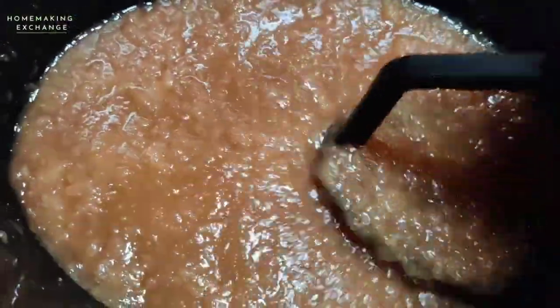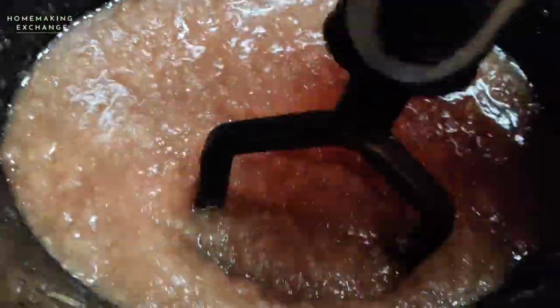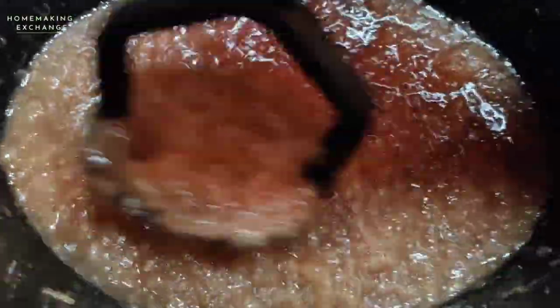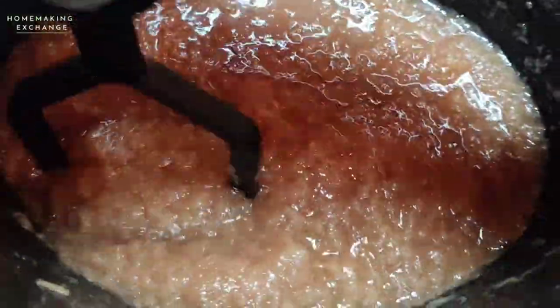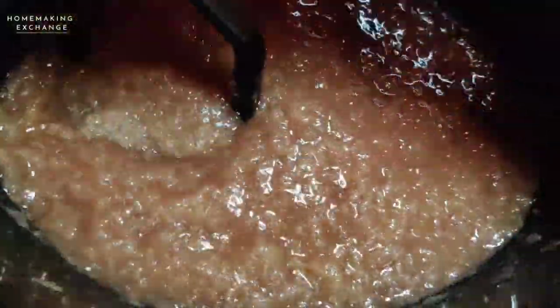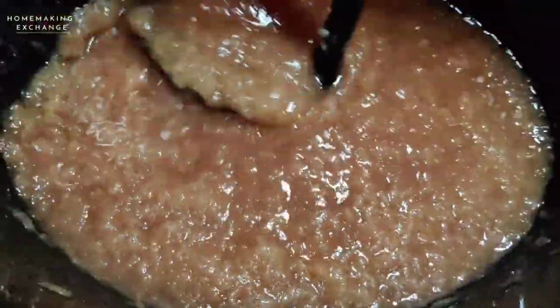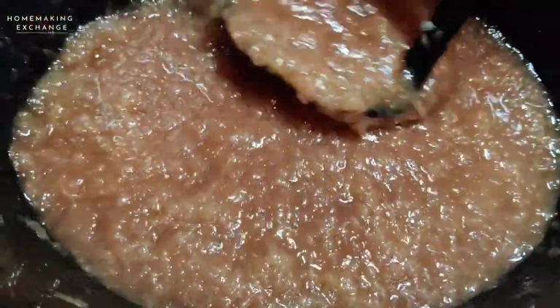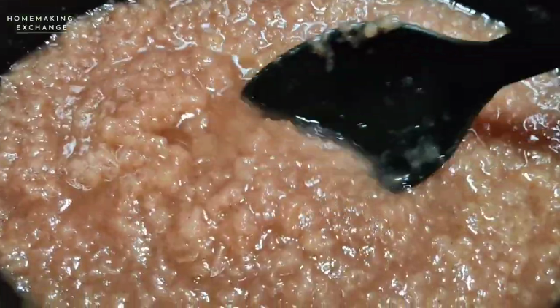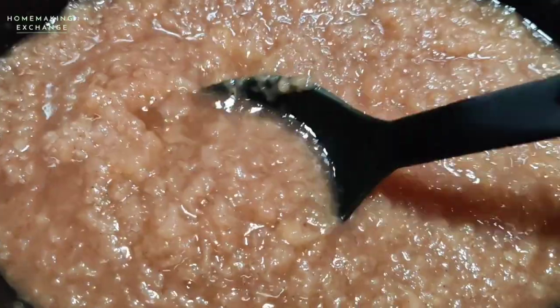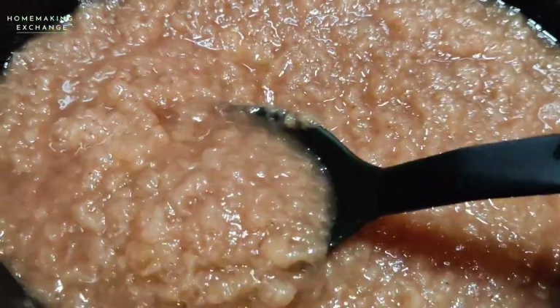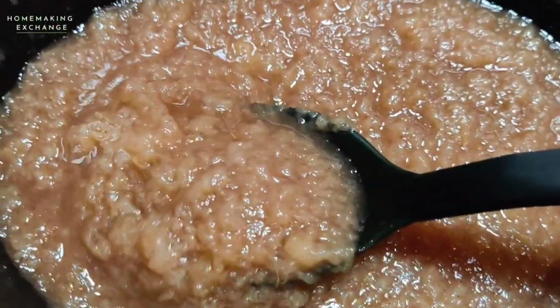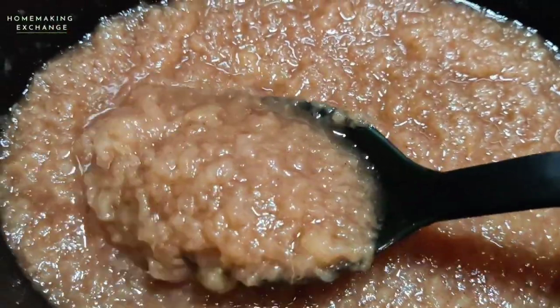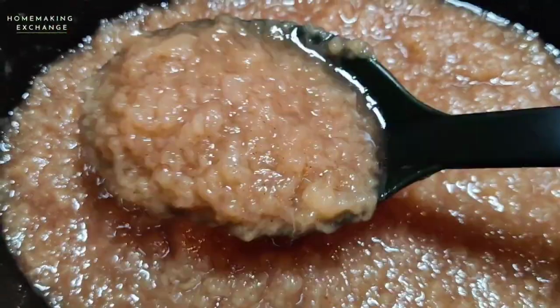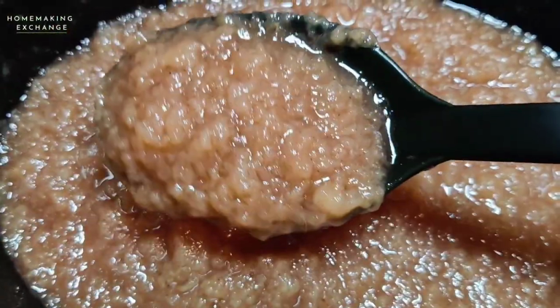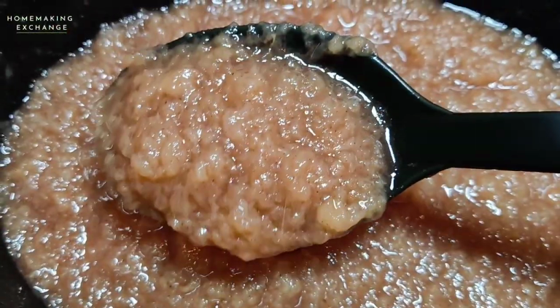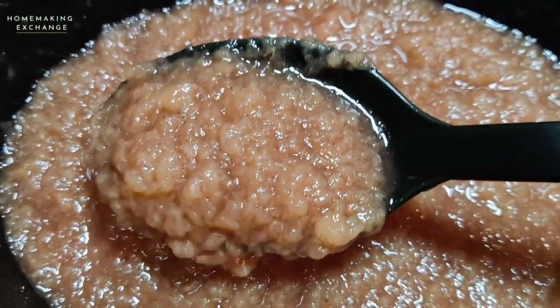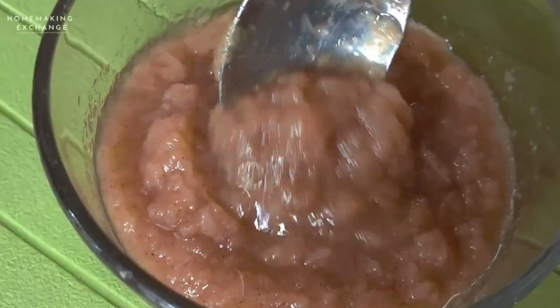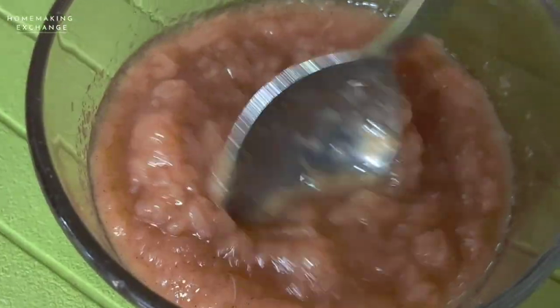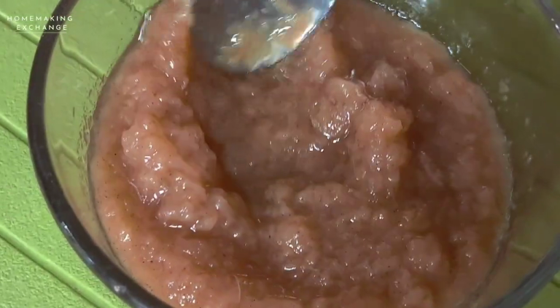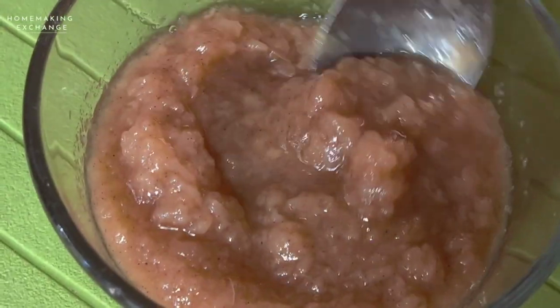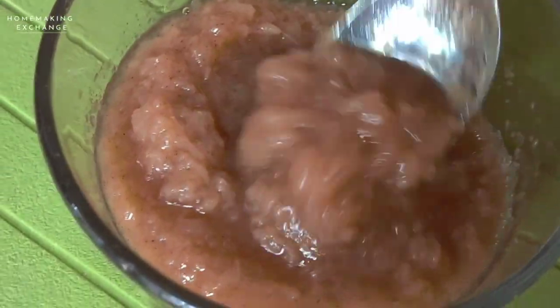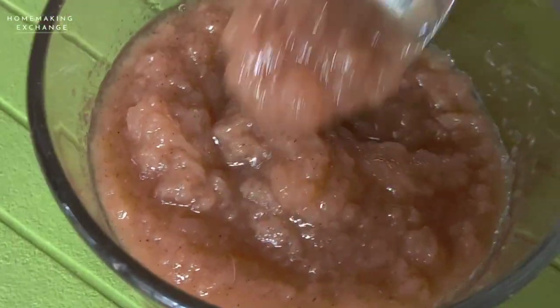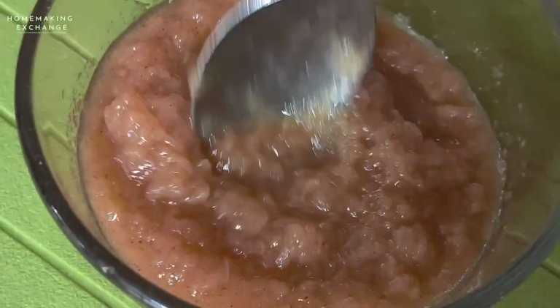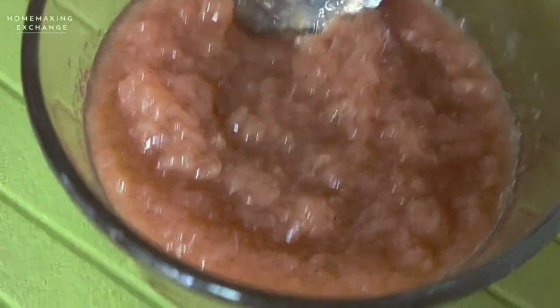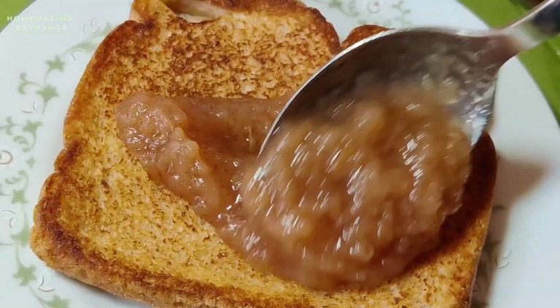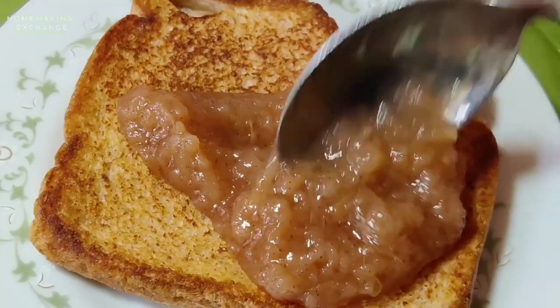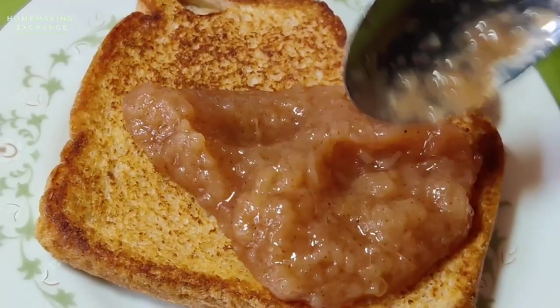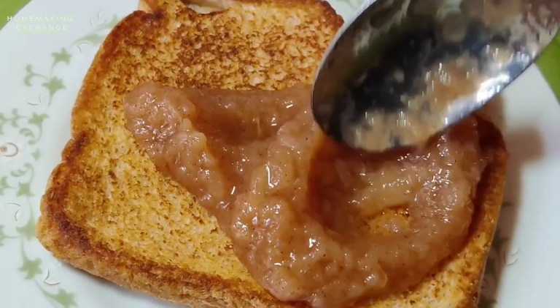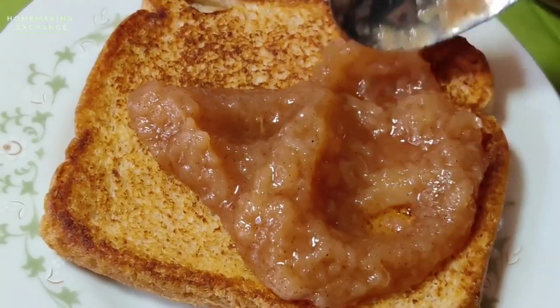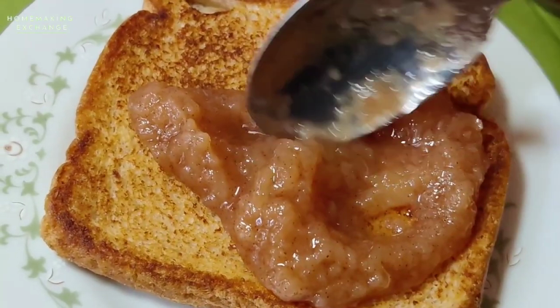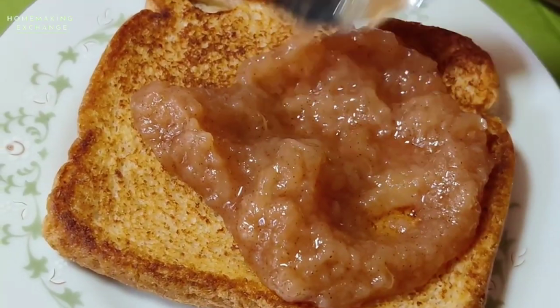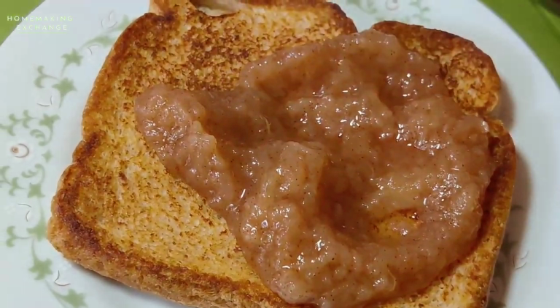You can eat this warm, but the flavor is actually better if you let it cool down first. We really like this applesauce on some buttered toast or some biscuits — it's really good on either one.